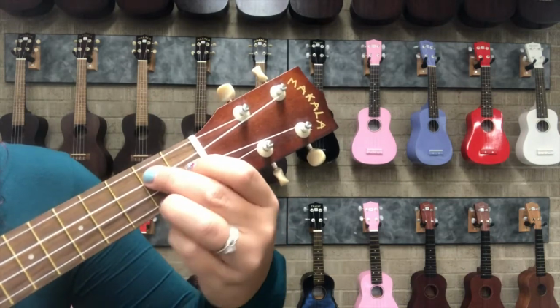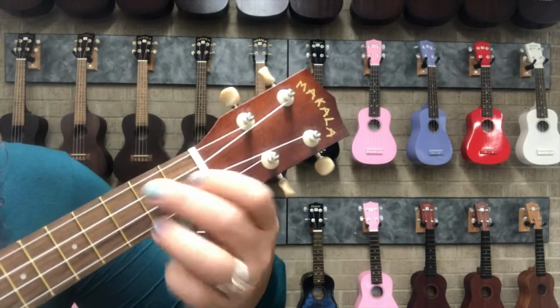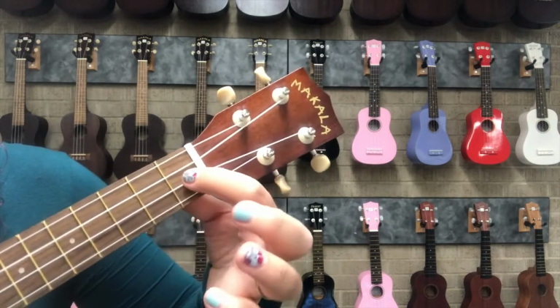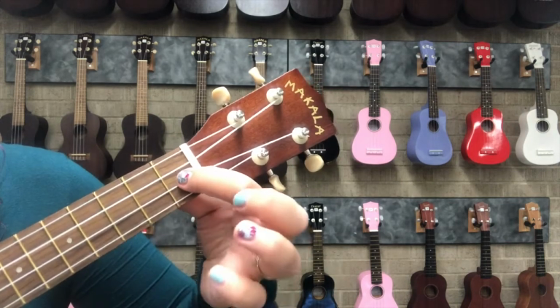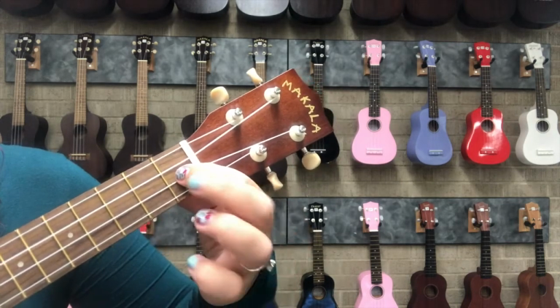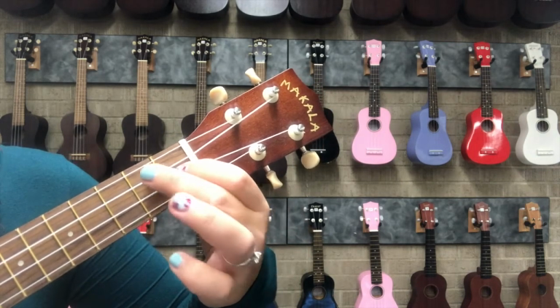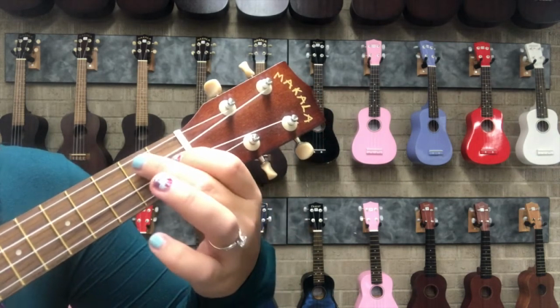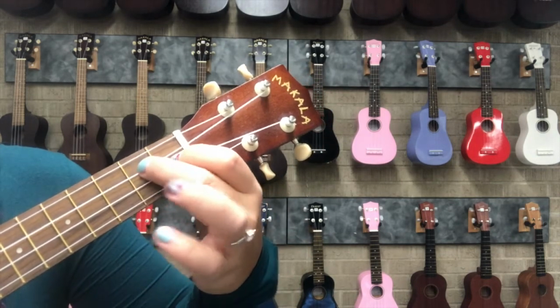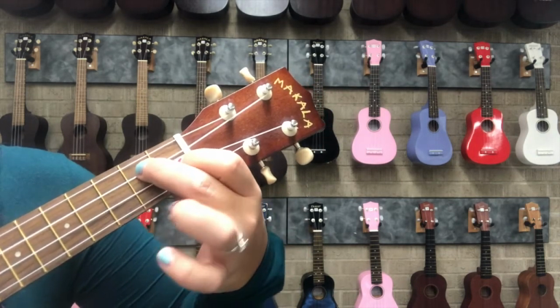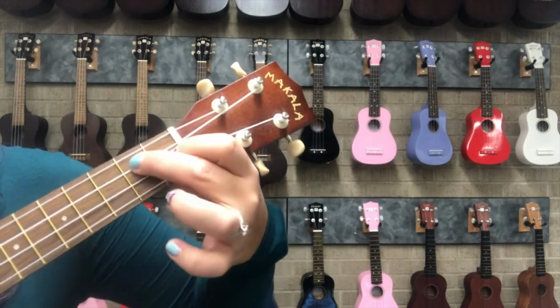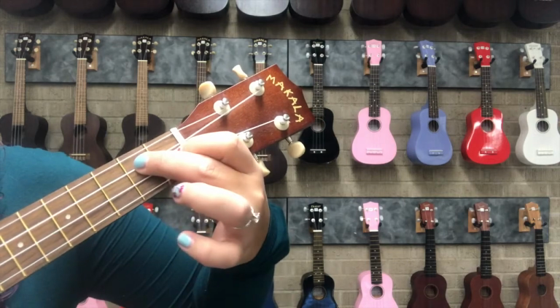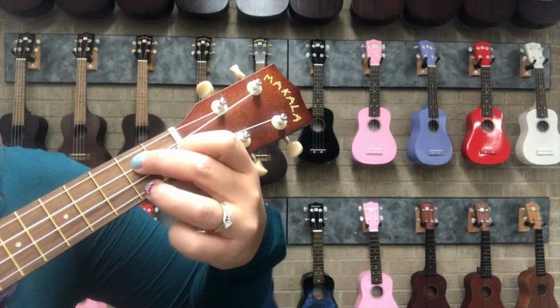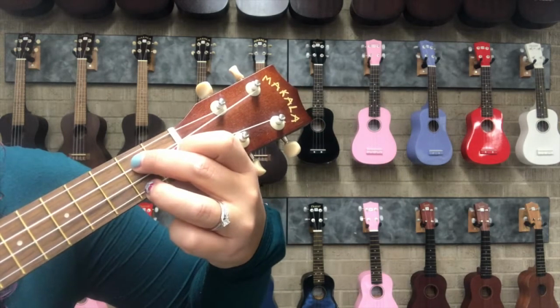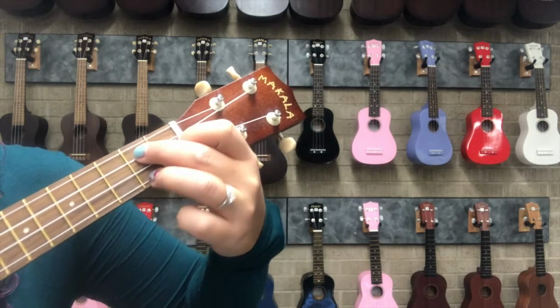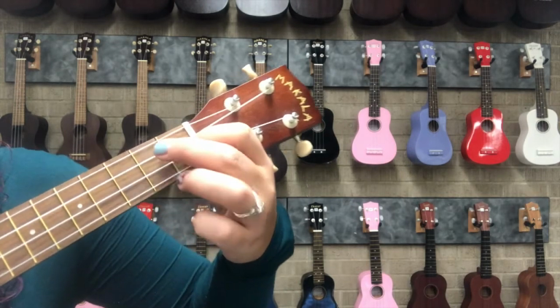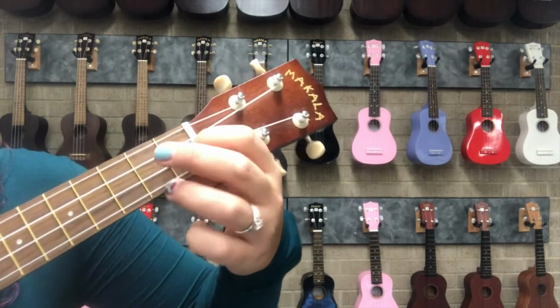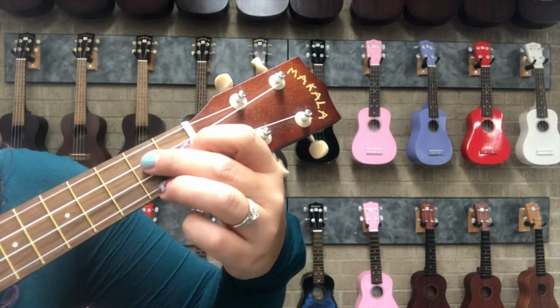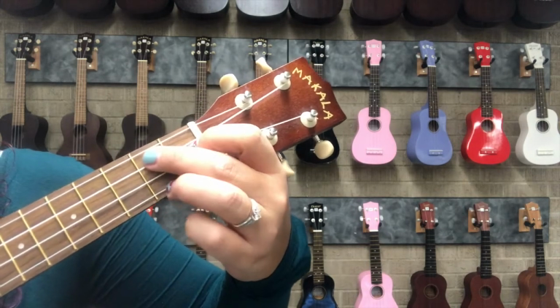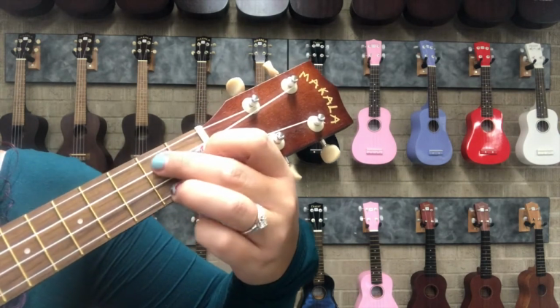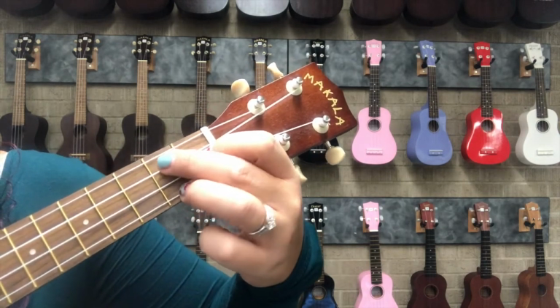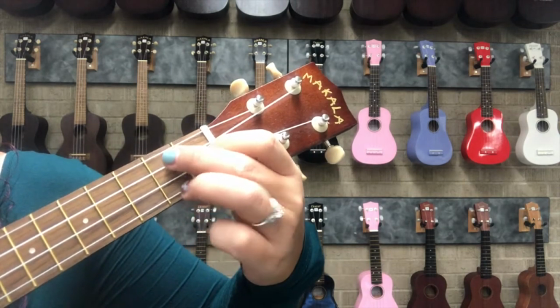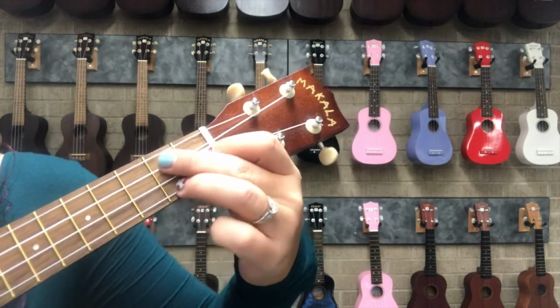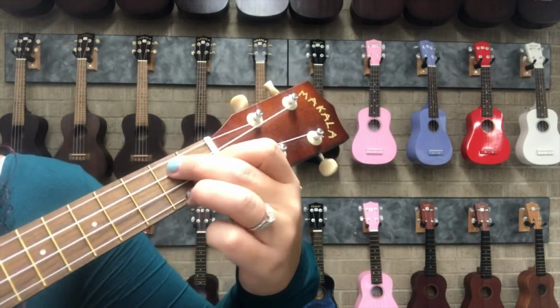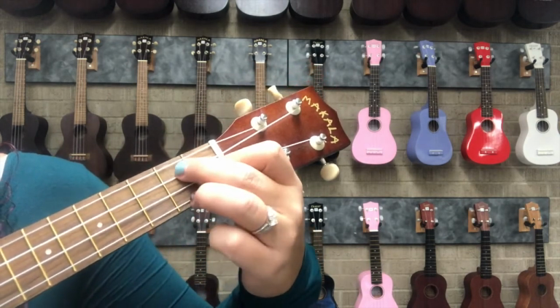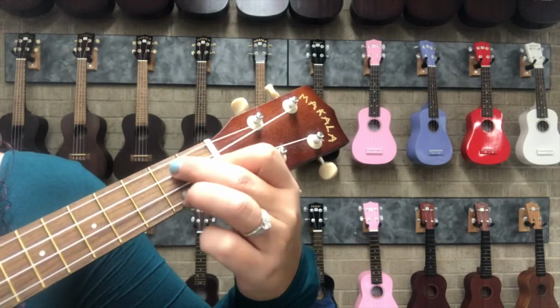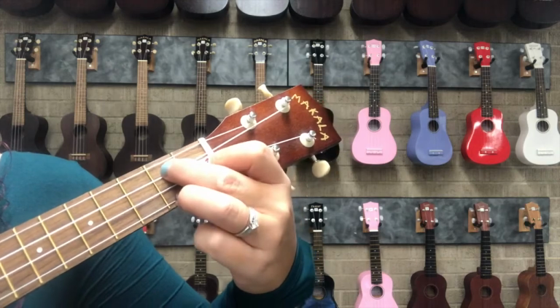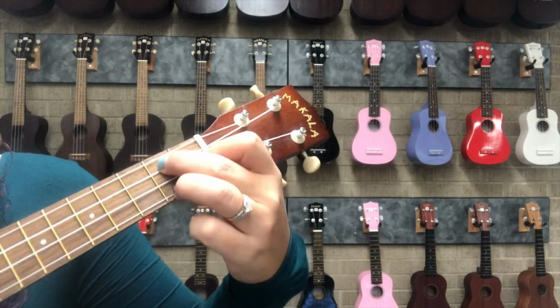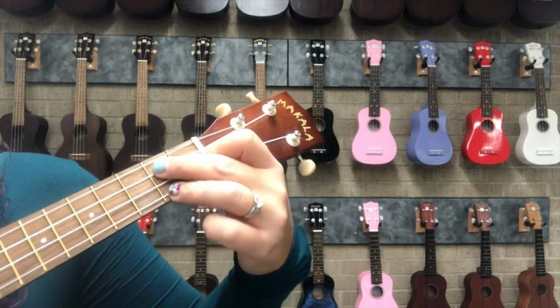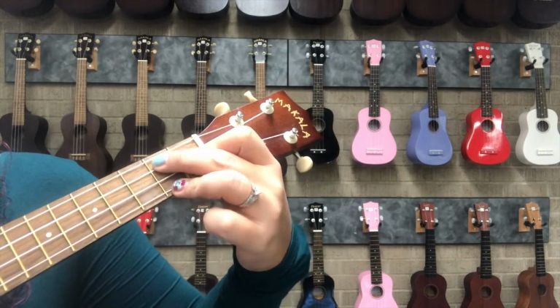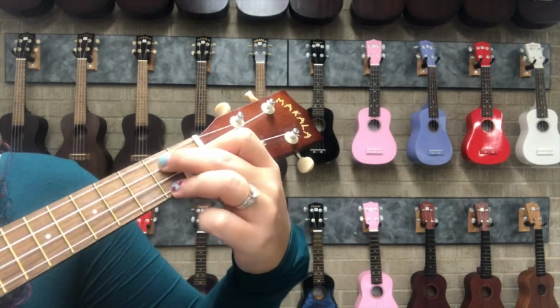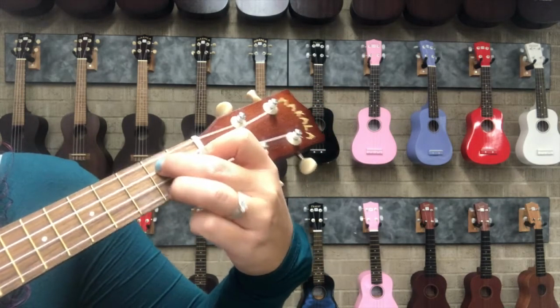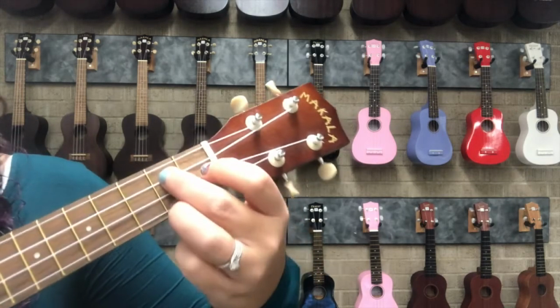One, two, three. Please note that these two fingers — the bread fingers — are in the same fret. They're both in fret number two.